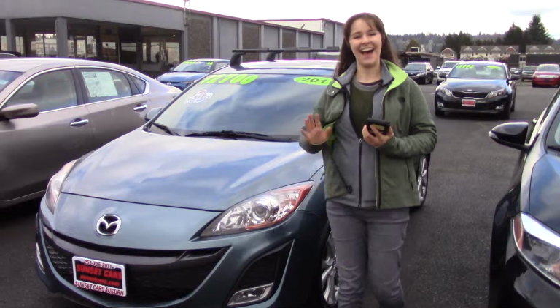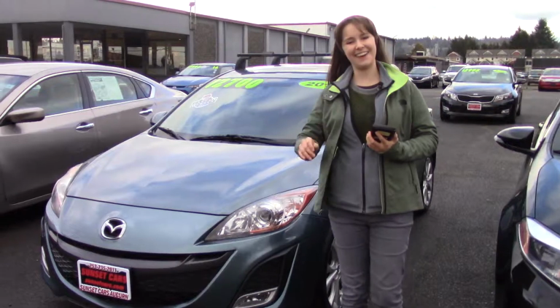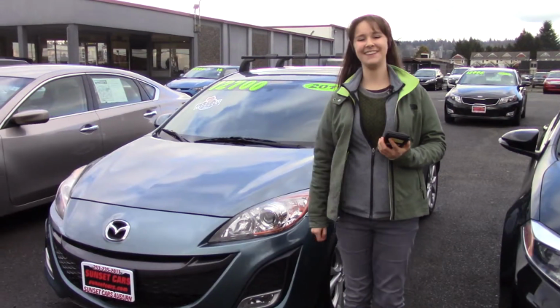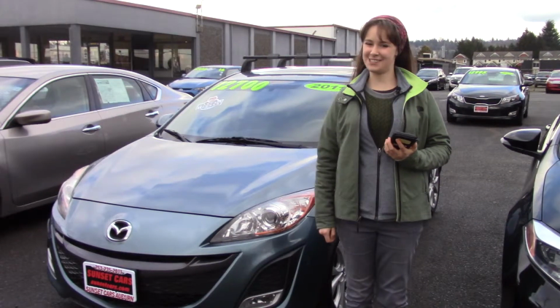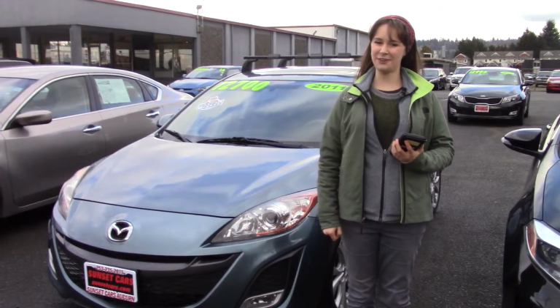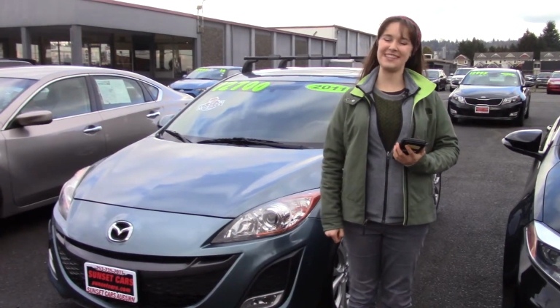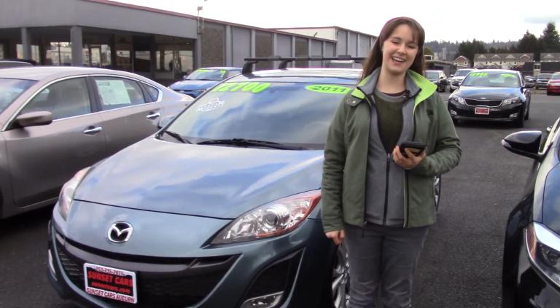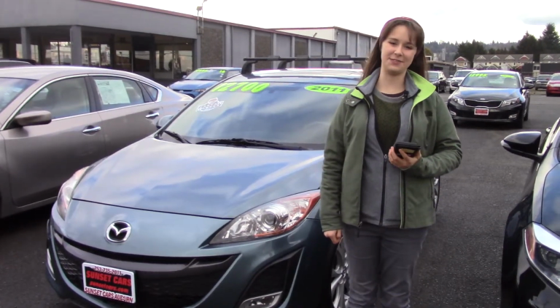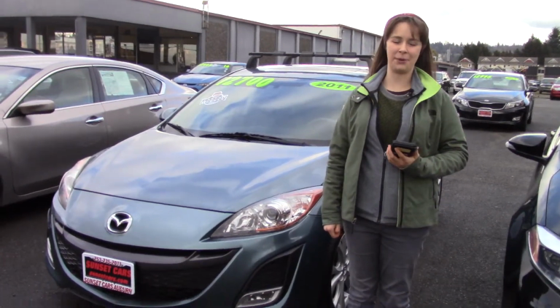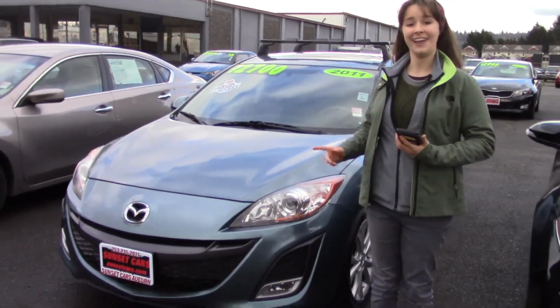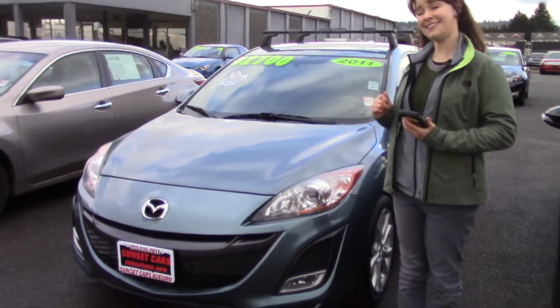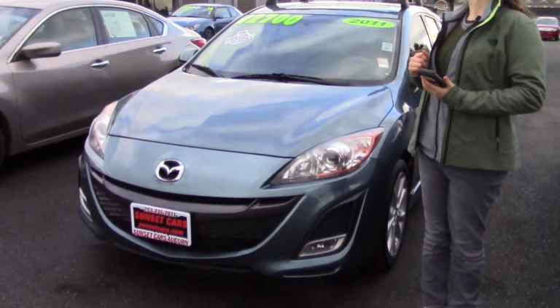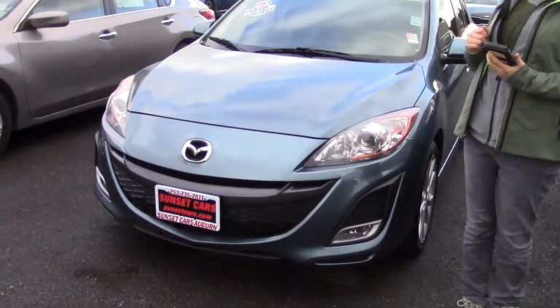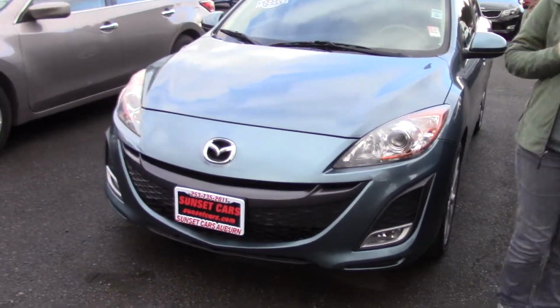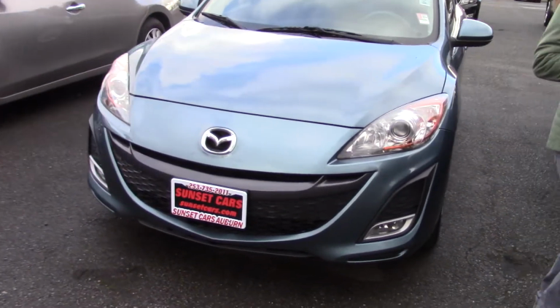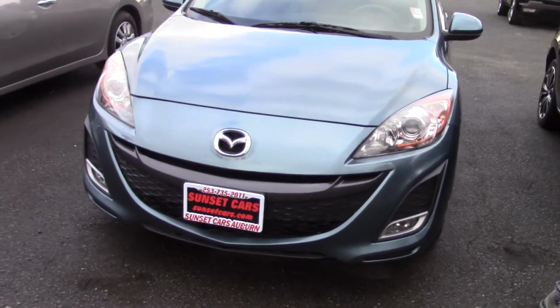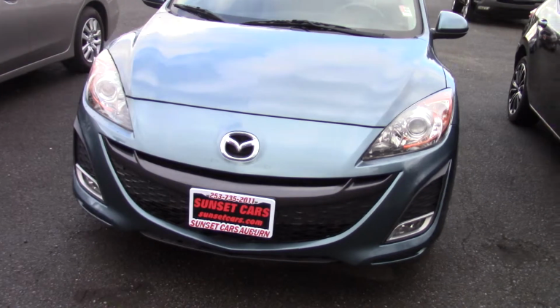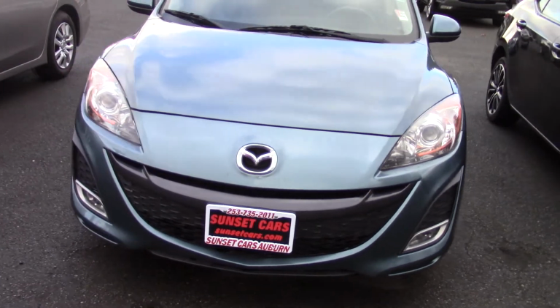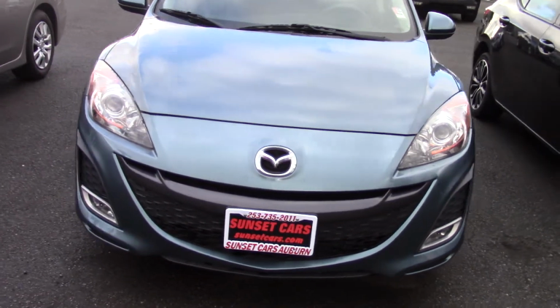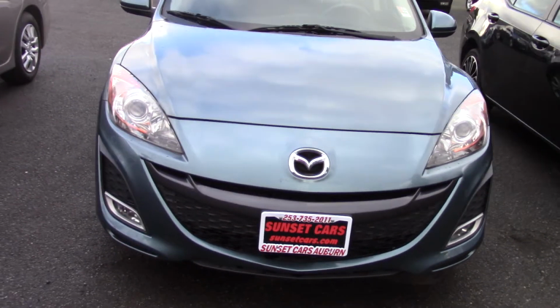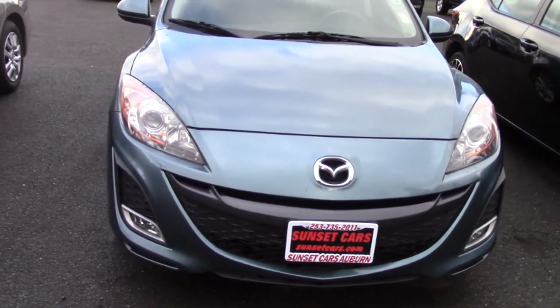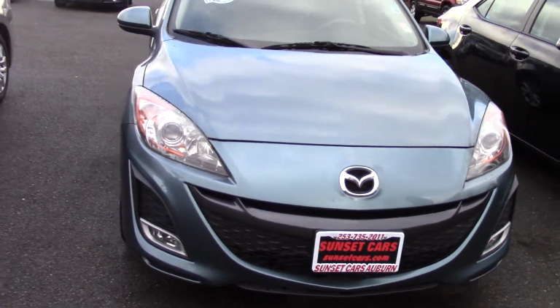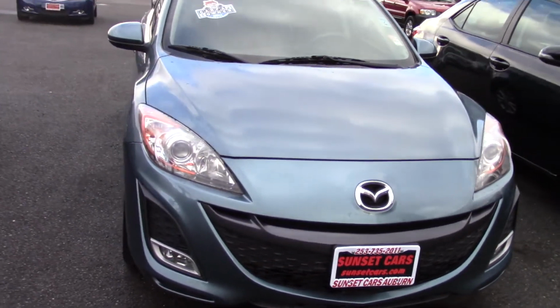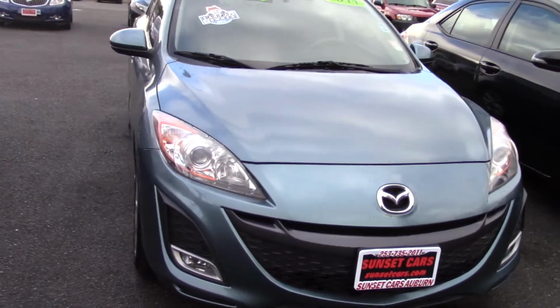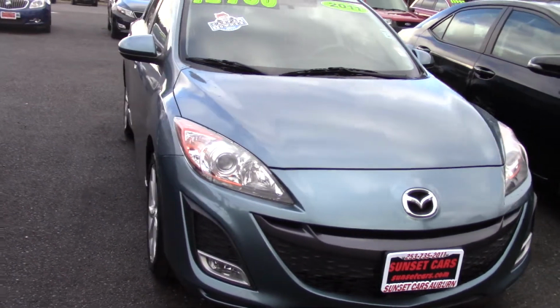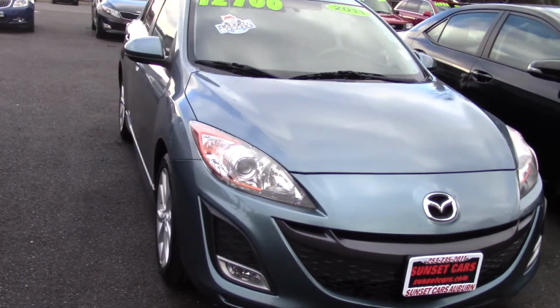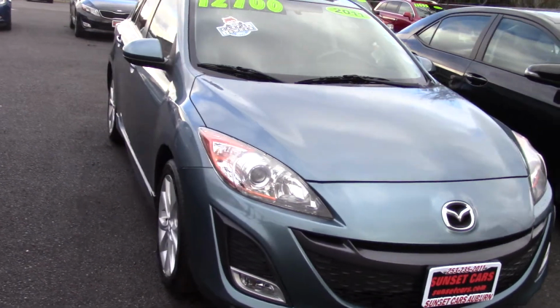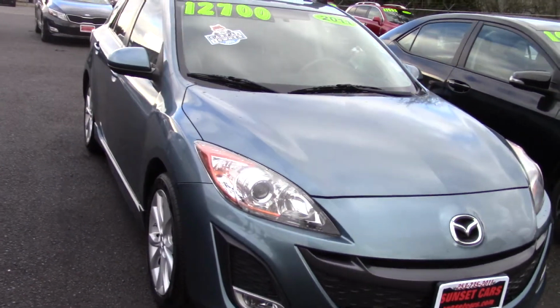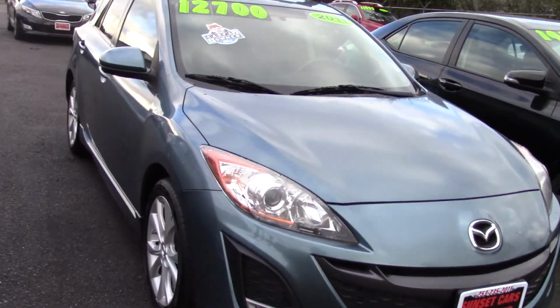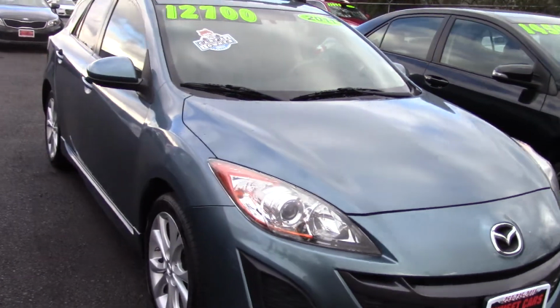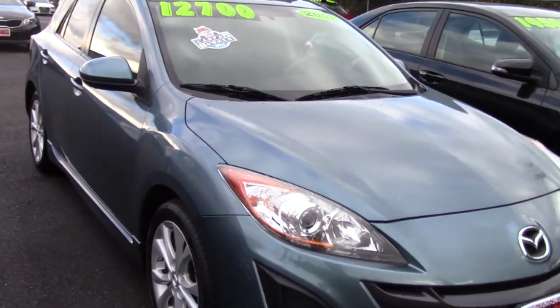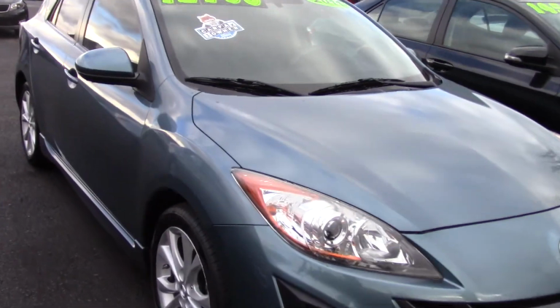Hi there, this is Jordan with Sunset Cars of Auburn, and this is our 2011 Mazda 3S Grand Touring, stock number 98097.